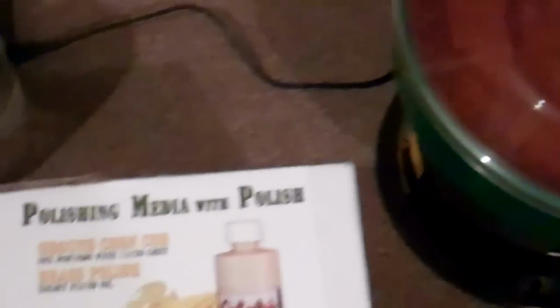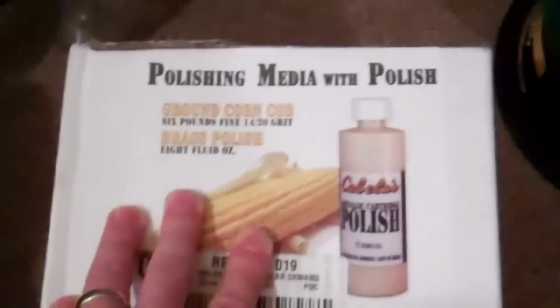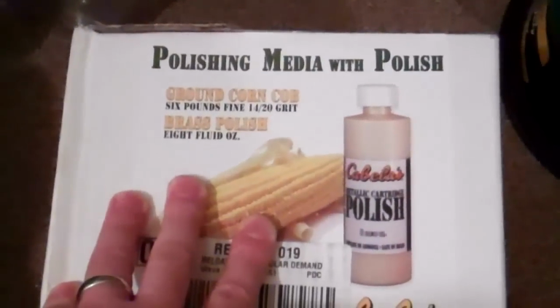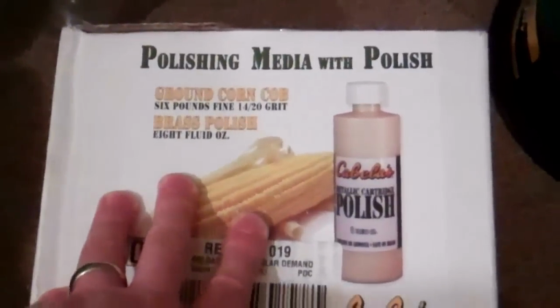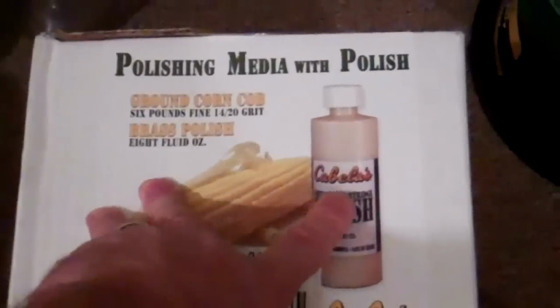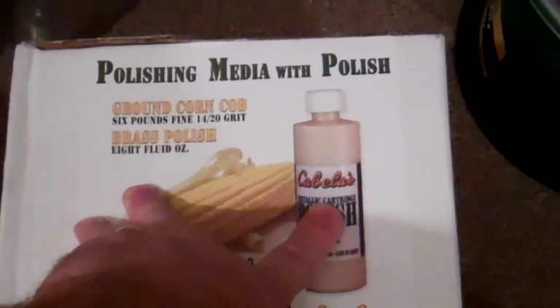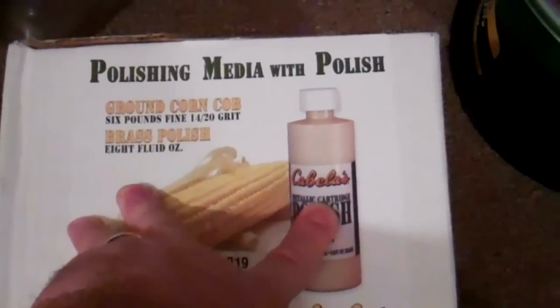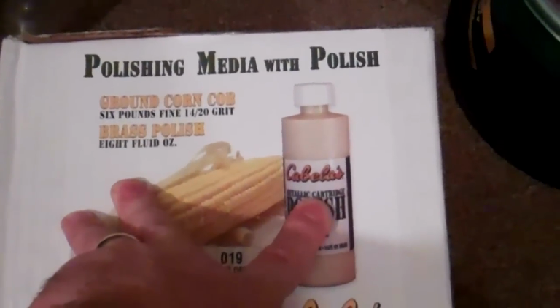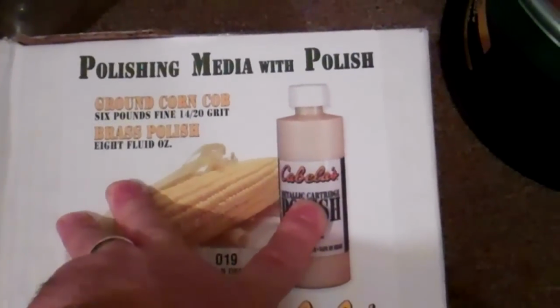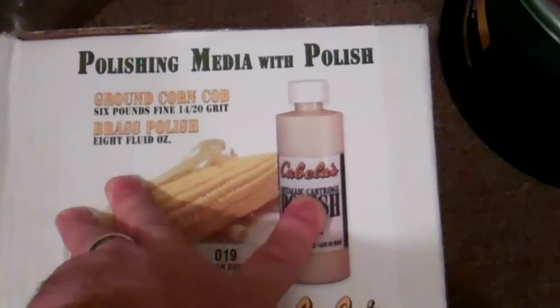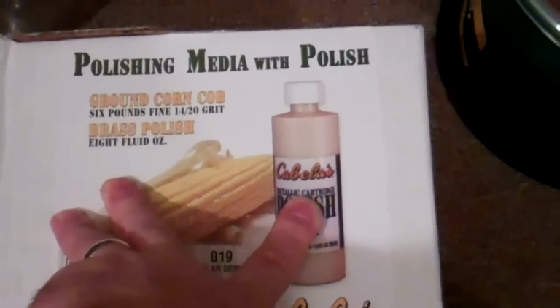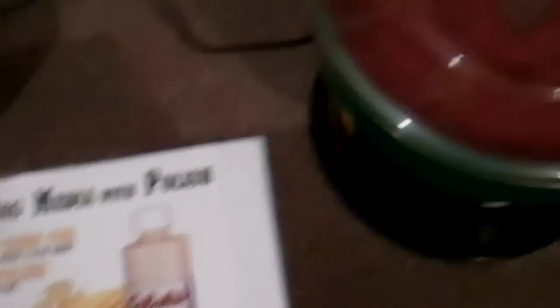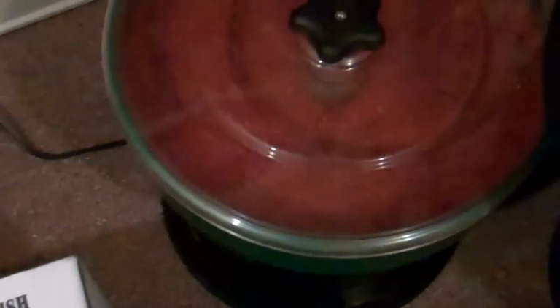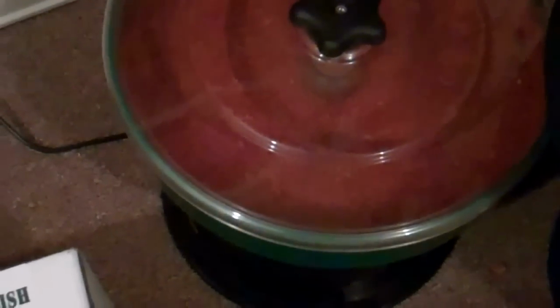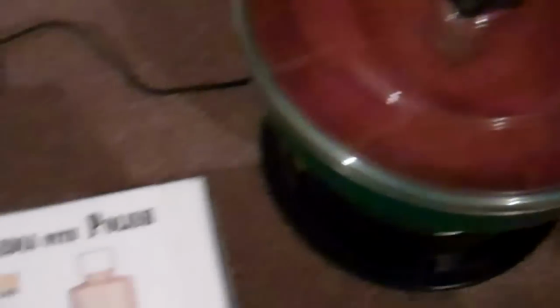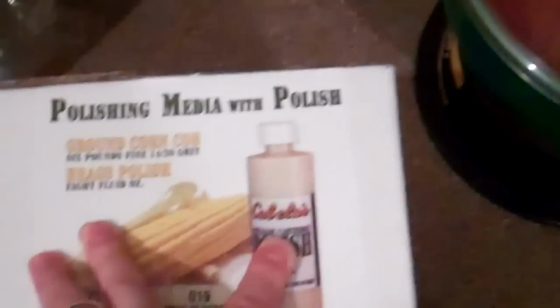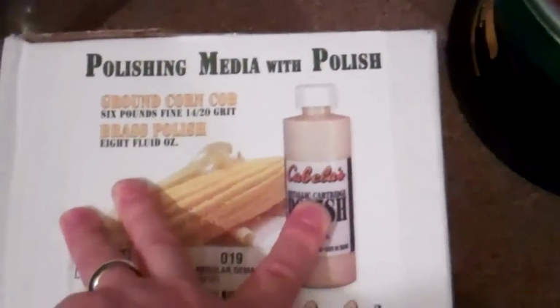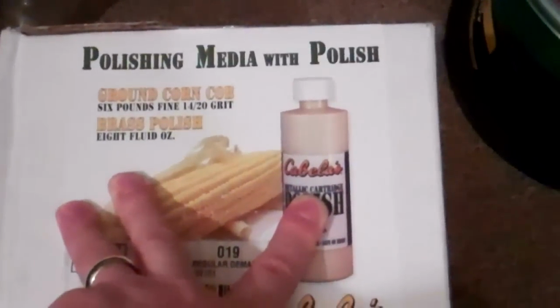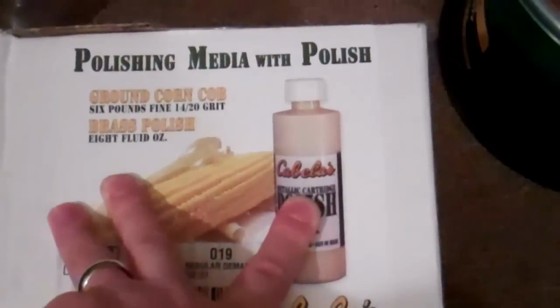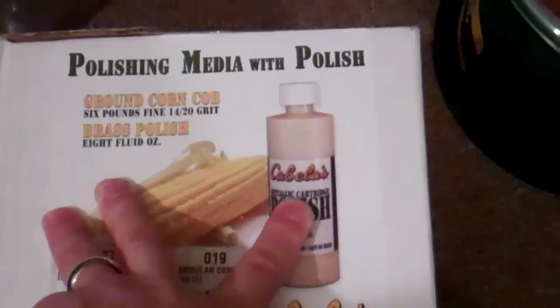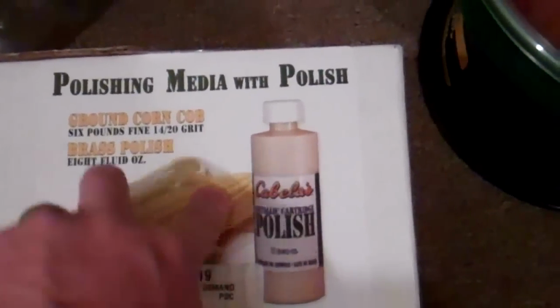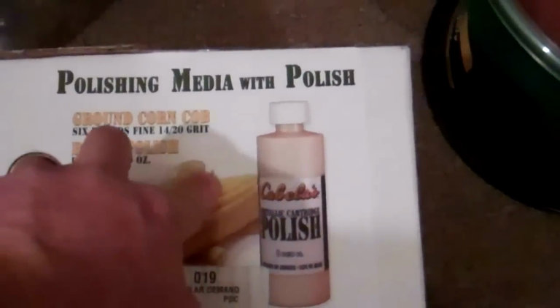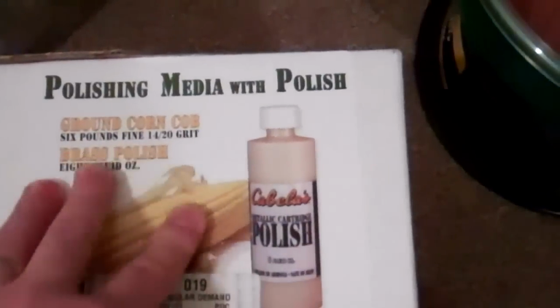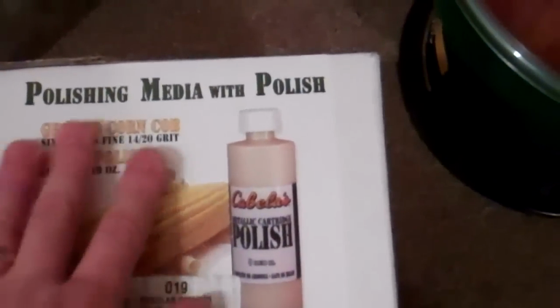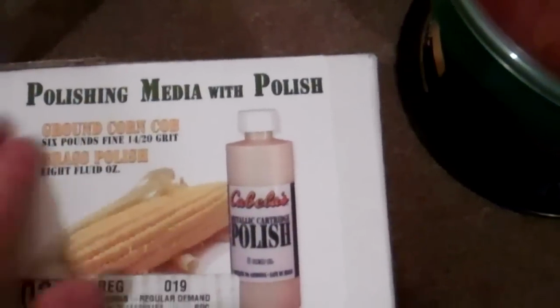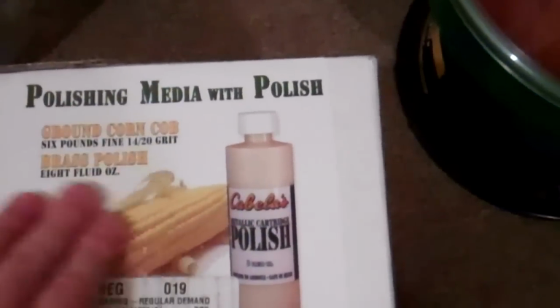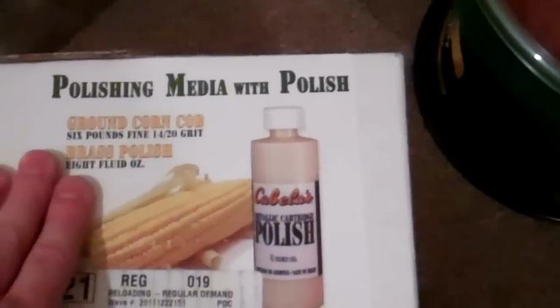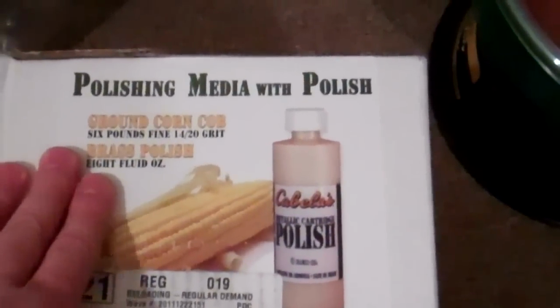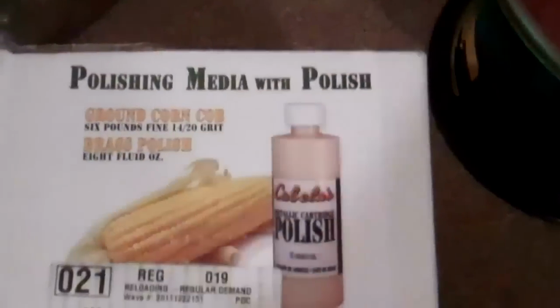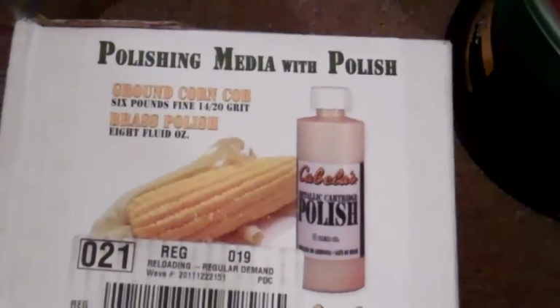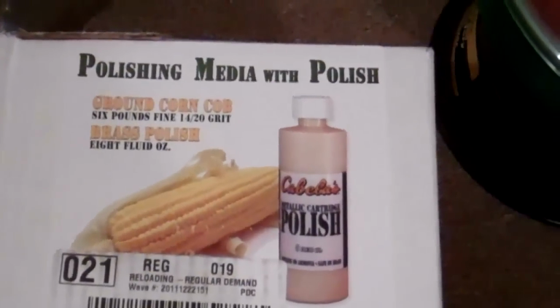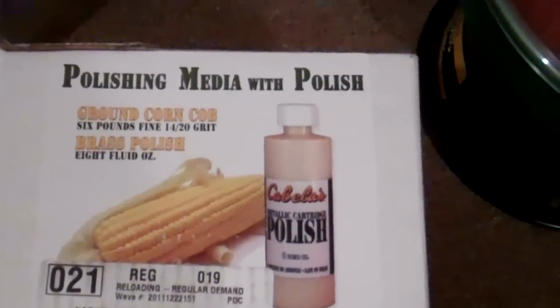At the walnut stage I'll leave it dry, but when I move to the corncob media, that's when I'll bring in the polish. I'm not unsatisfied with the walnut — it just makes kind of a mess, and eventually my batches of corncob media will become red from the mix.